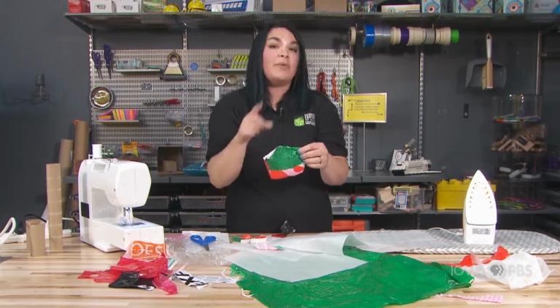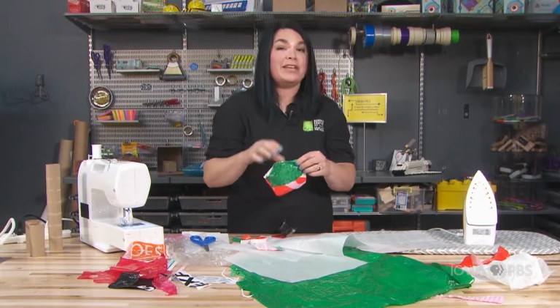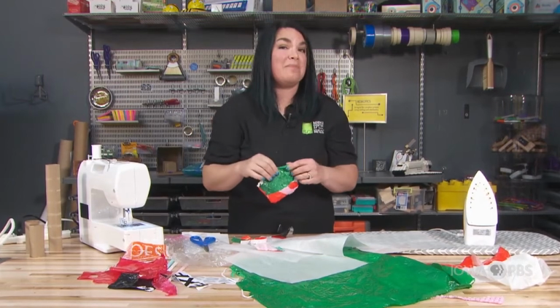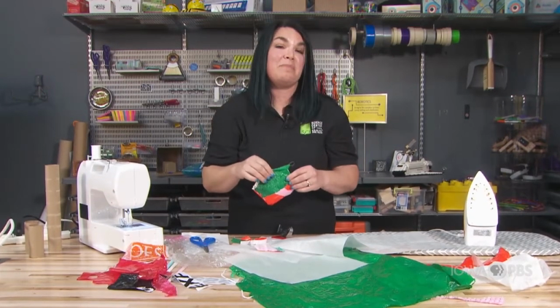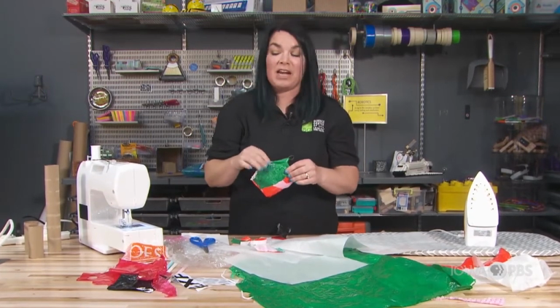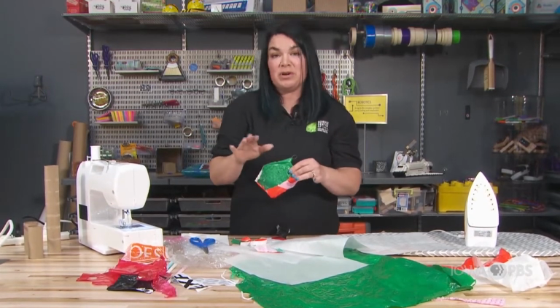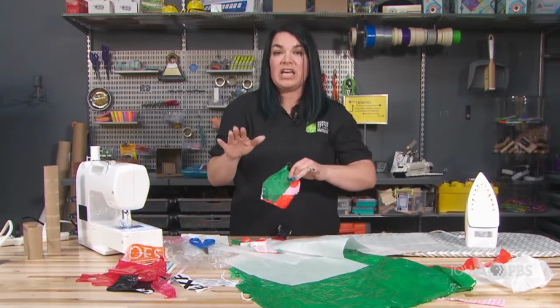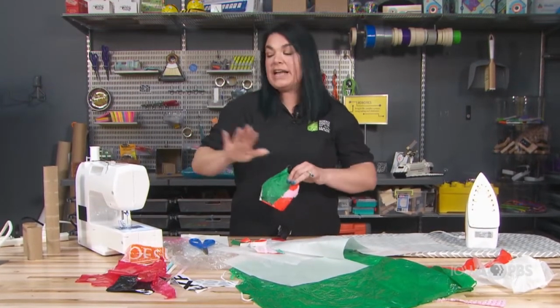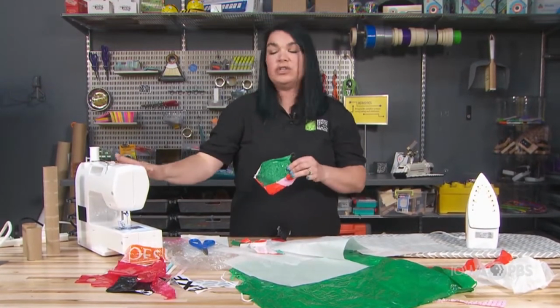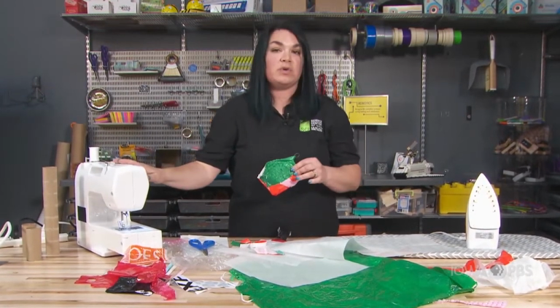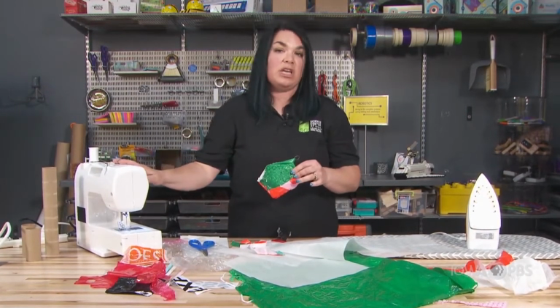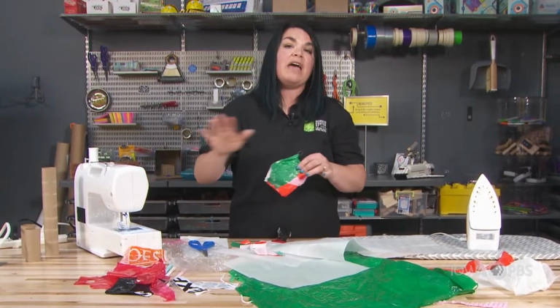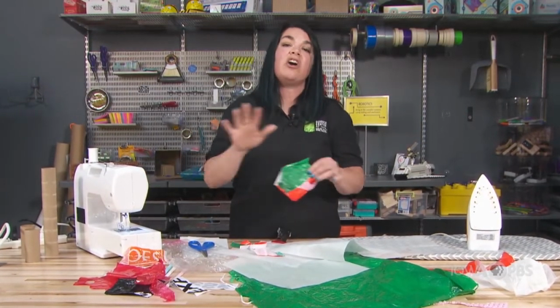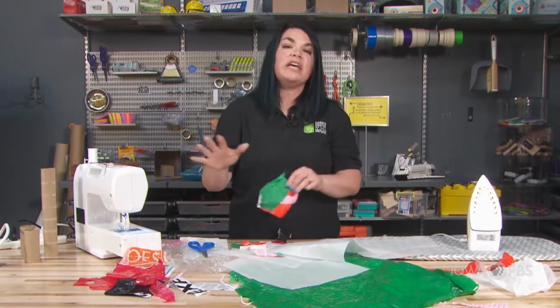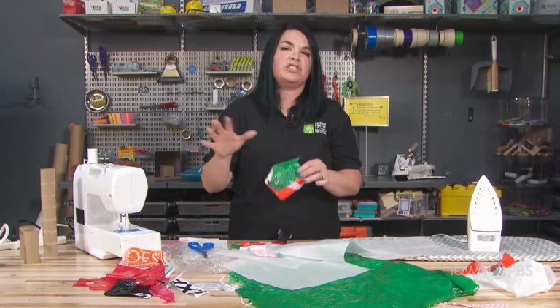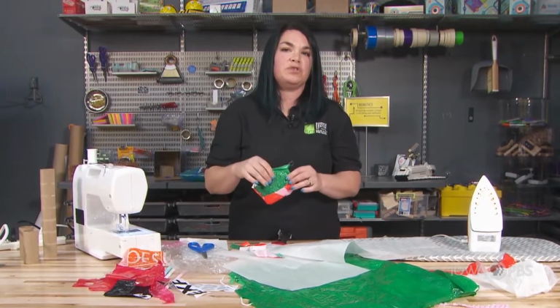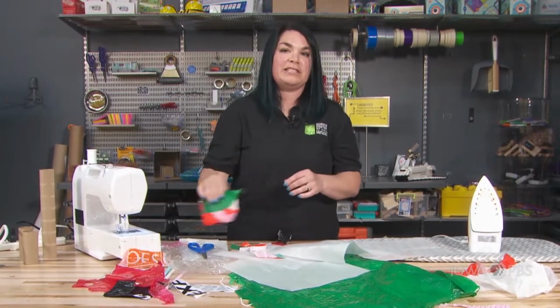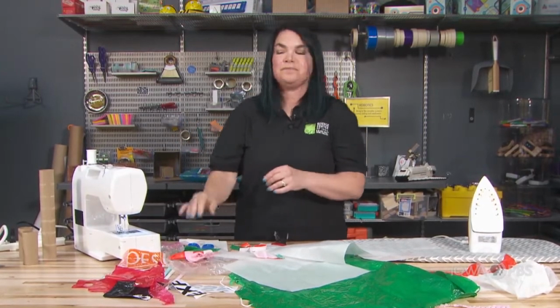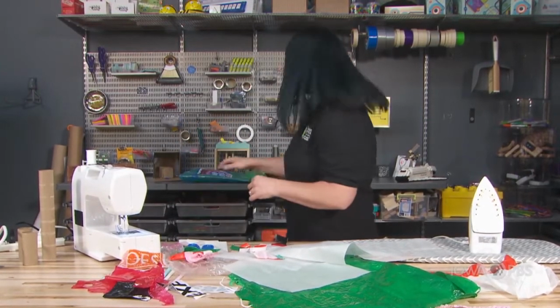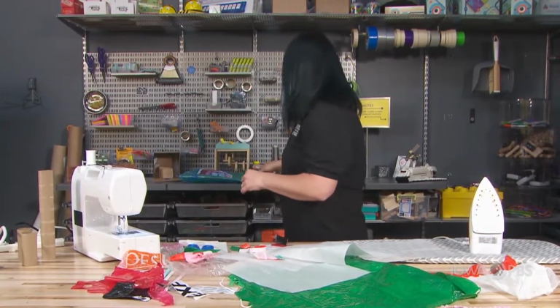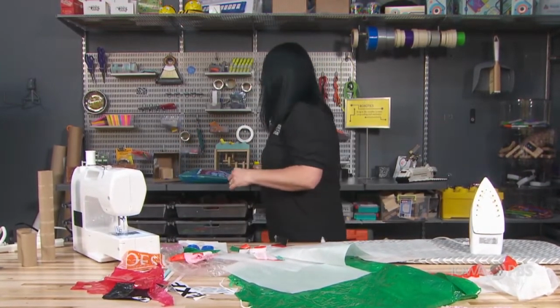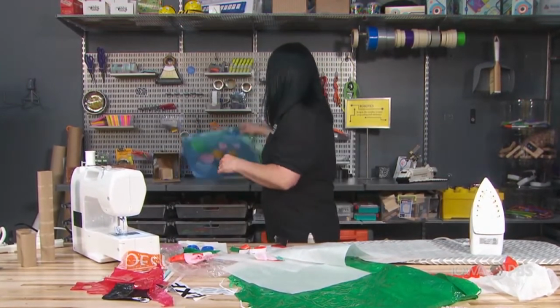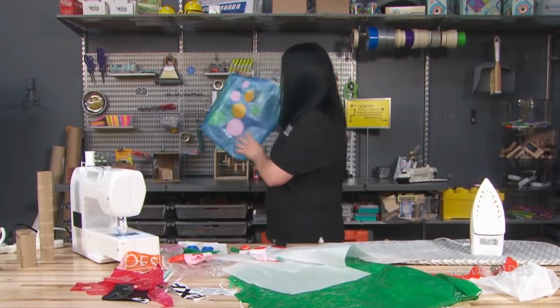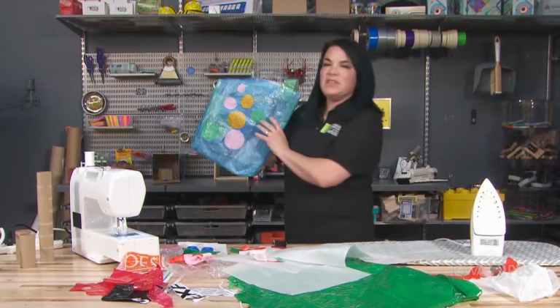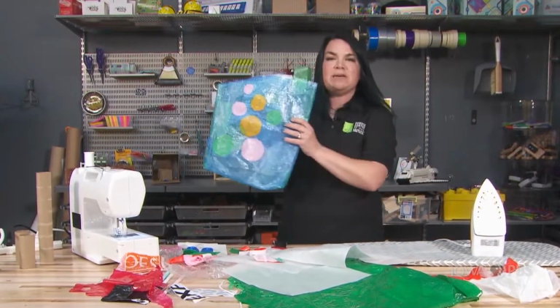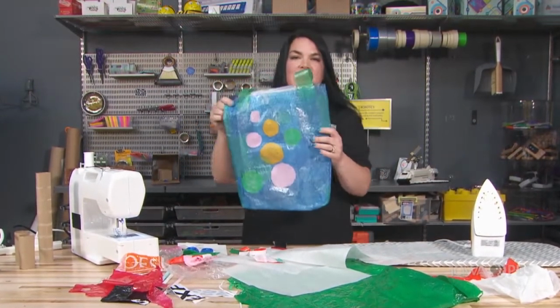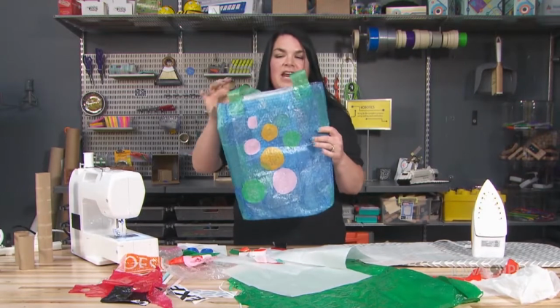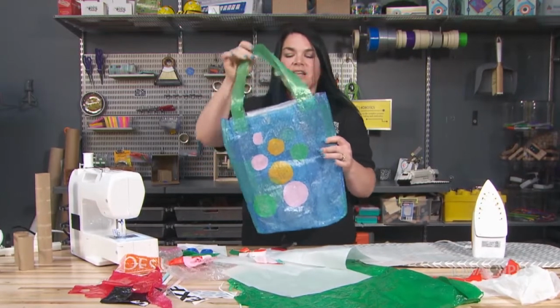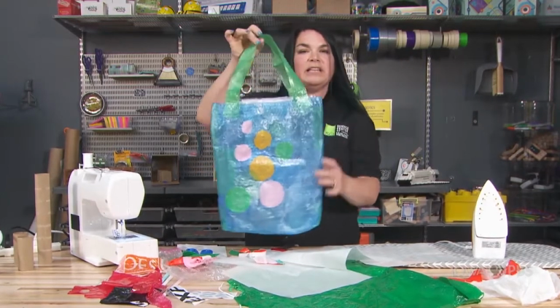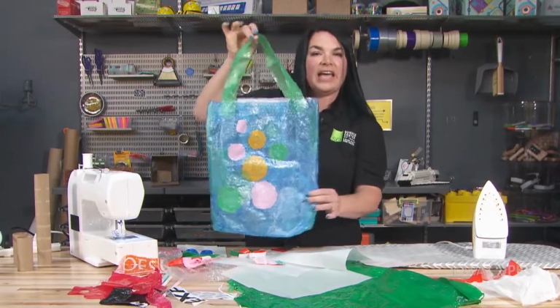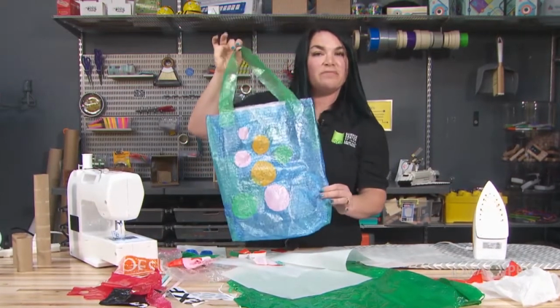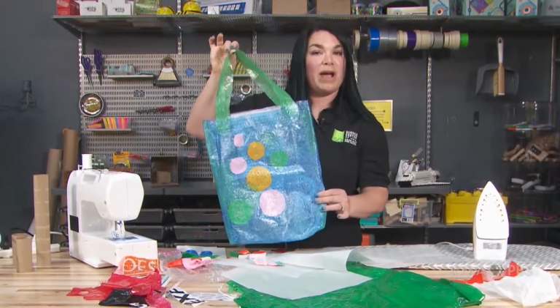I want to show you an example of a bag that I made previously. I didn't use the sewing machine. Everything on it is just fused plastic. This is a bag that I made completely out of bubble wrap.